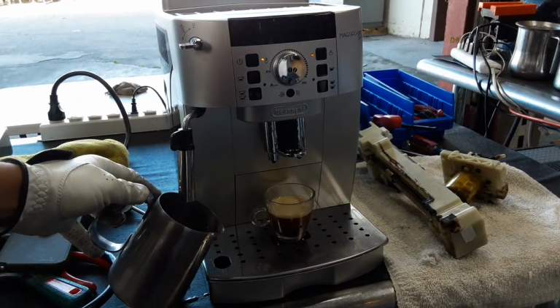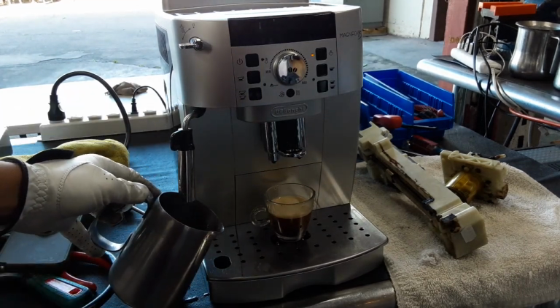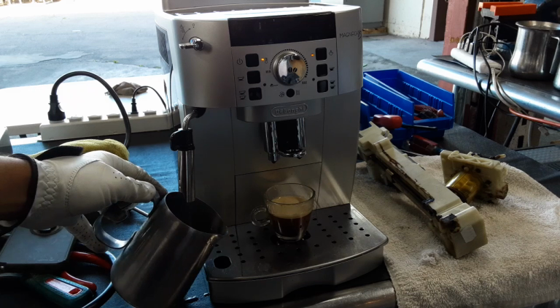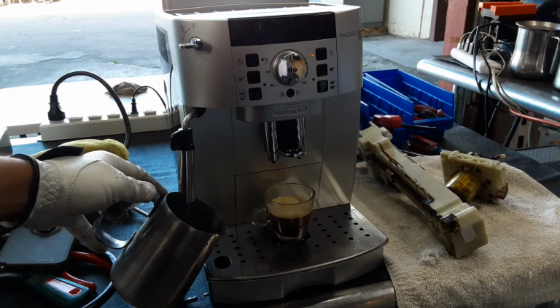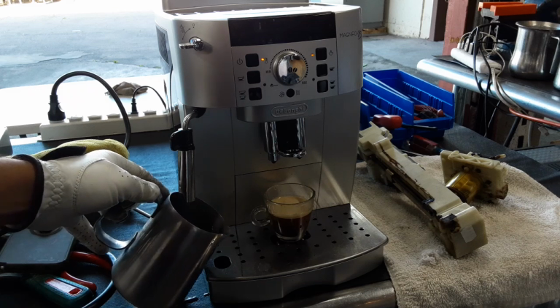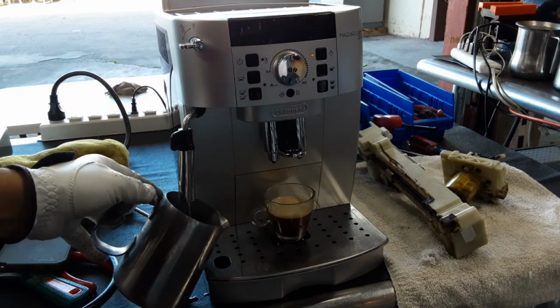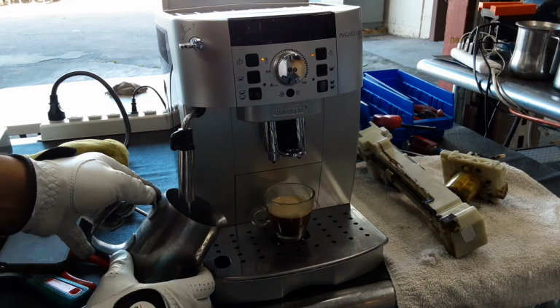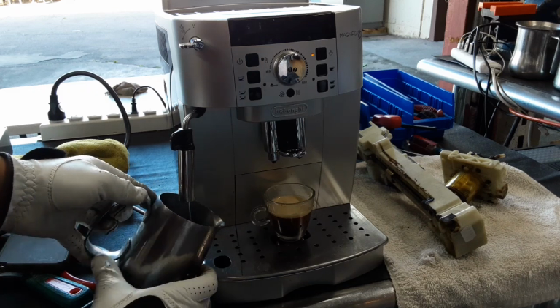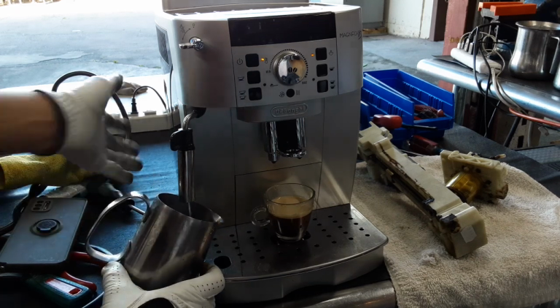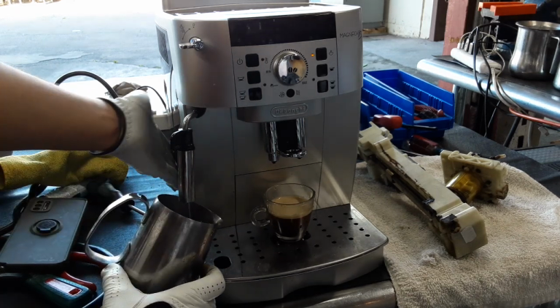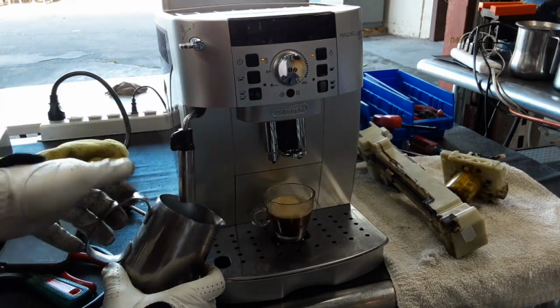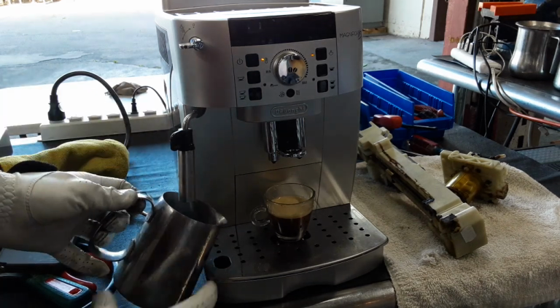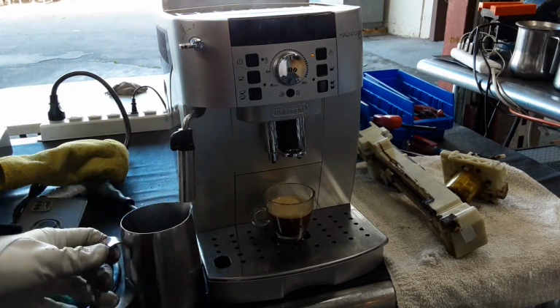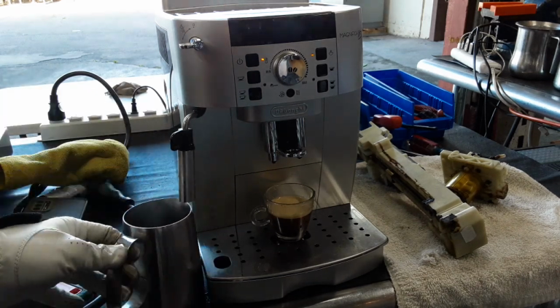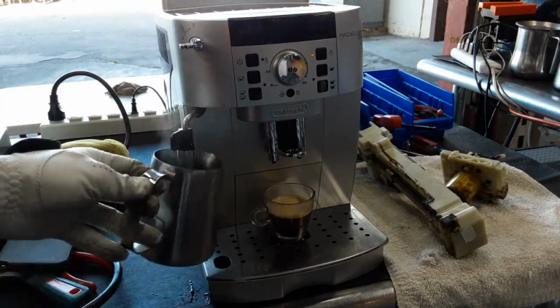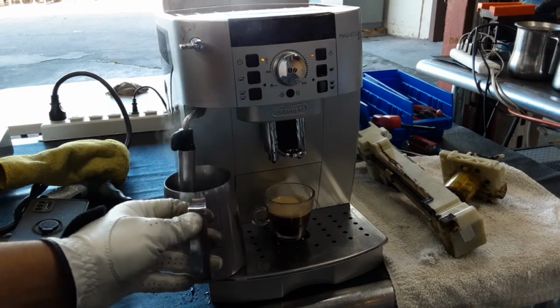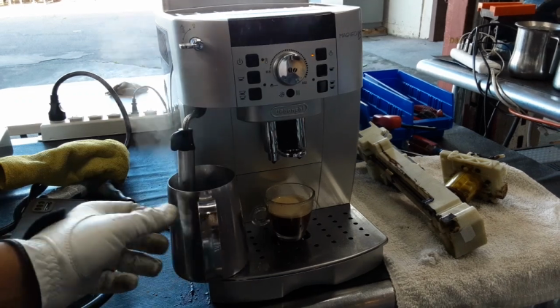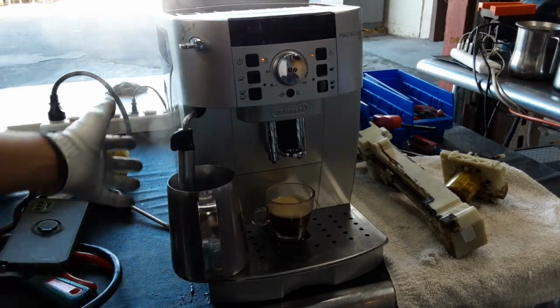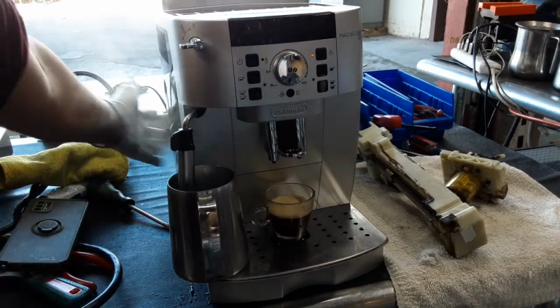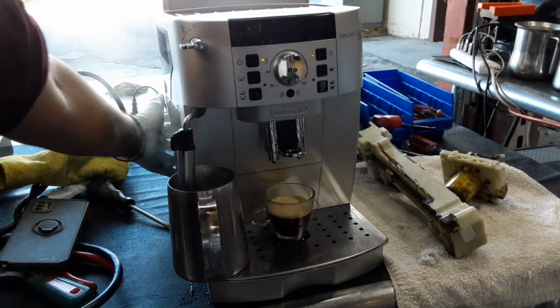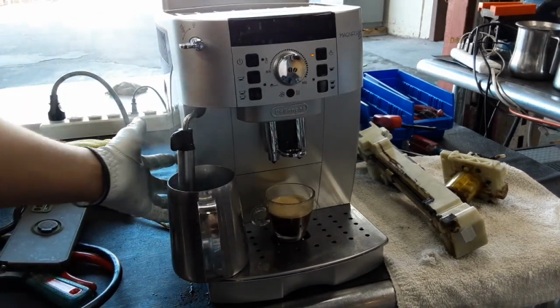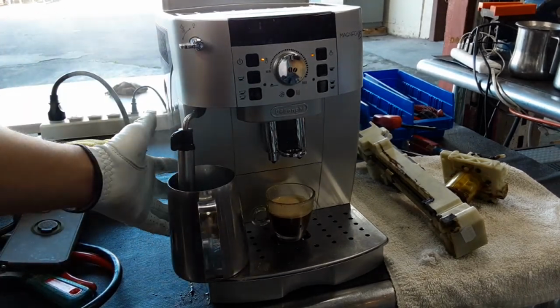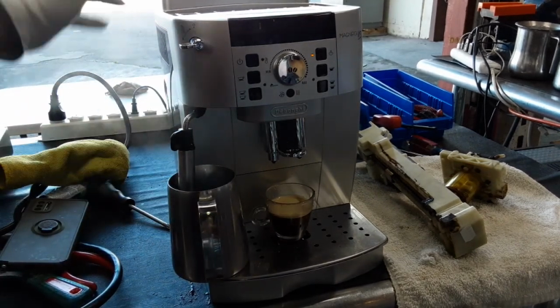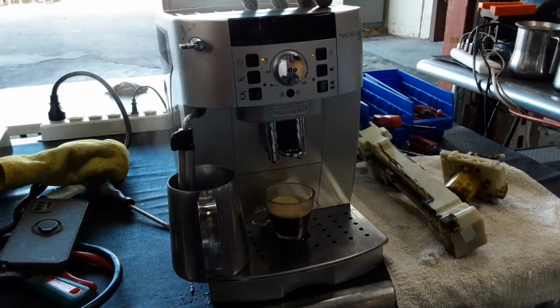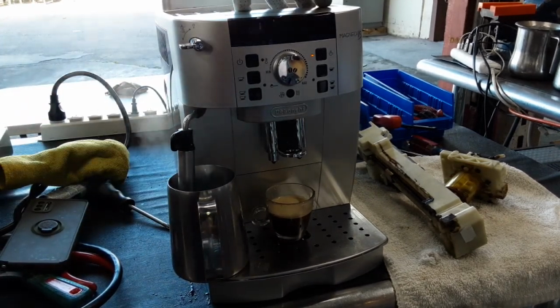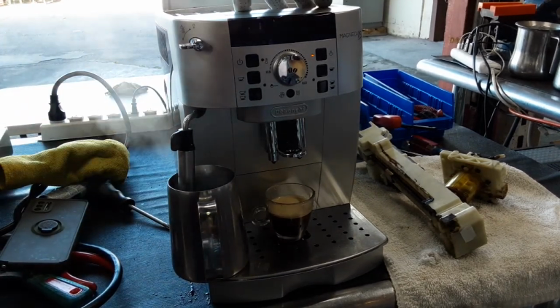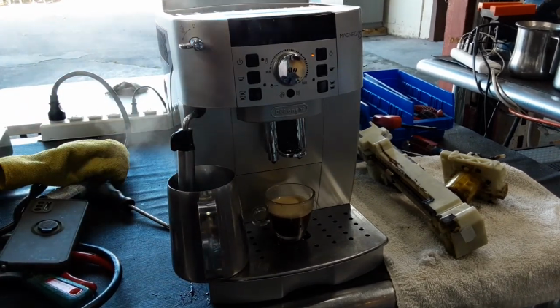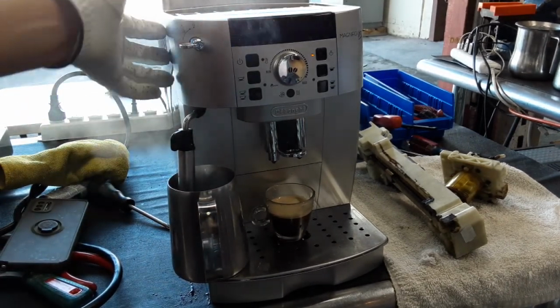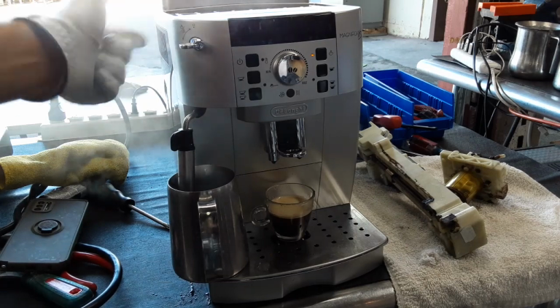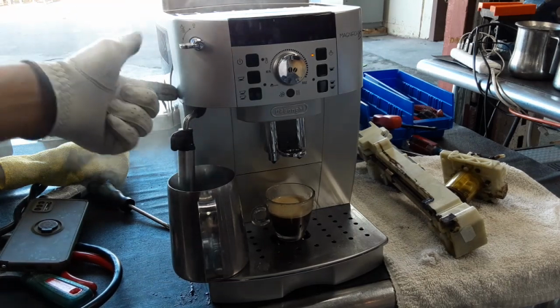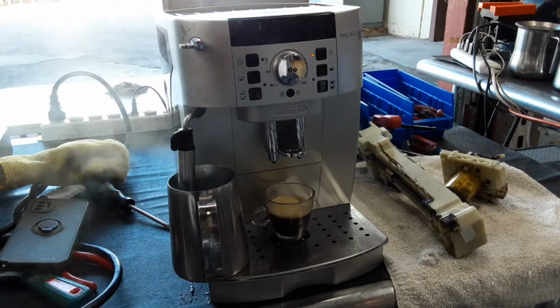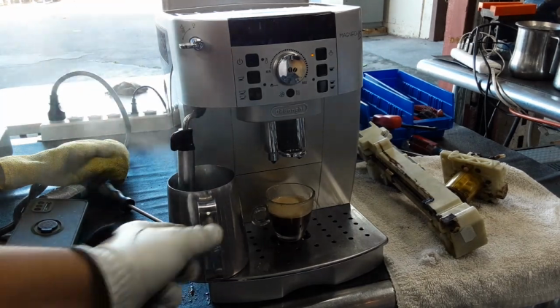In order for this machine to do steam, the thermoblock located right here needs to get up to temperature. Once it does, the water pump will start pulsing water through the entire system, going around through the mechanical valve and then out into the steam wand.